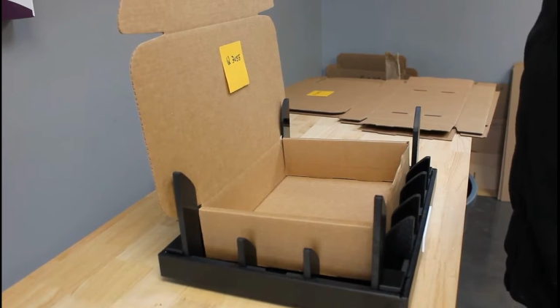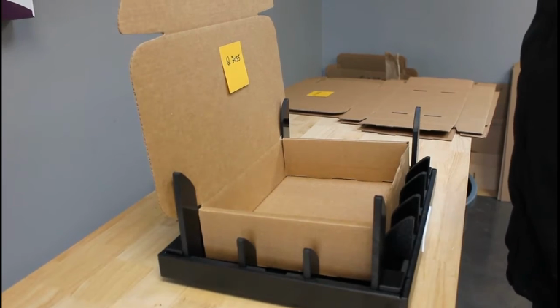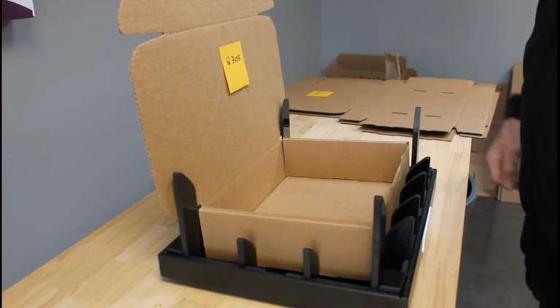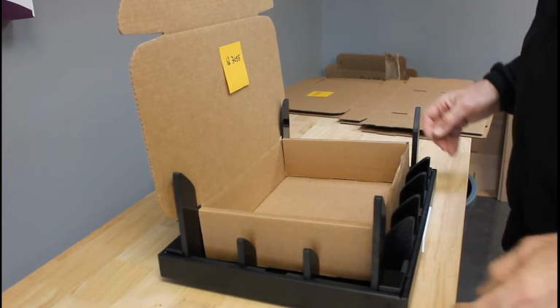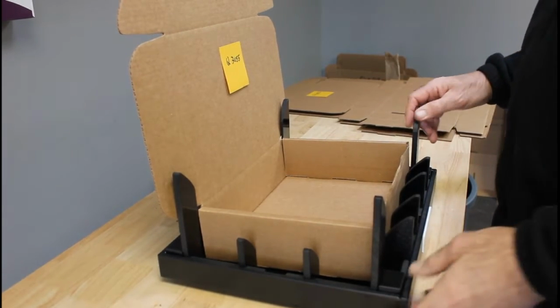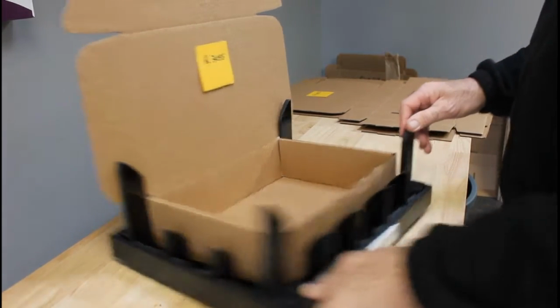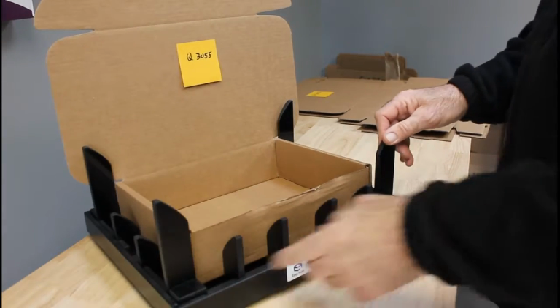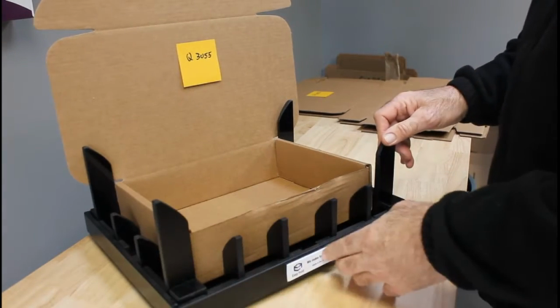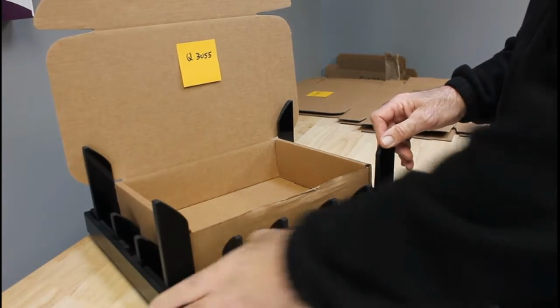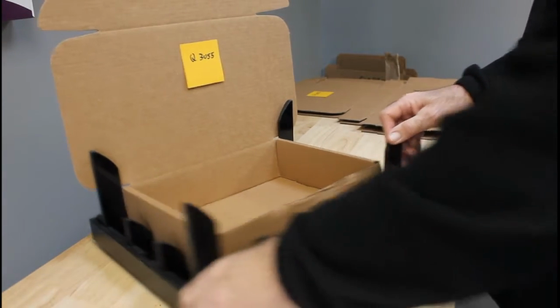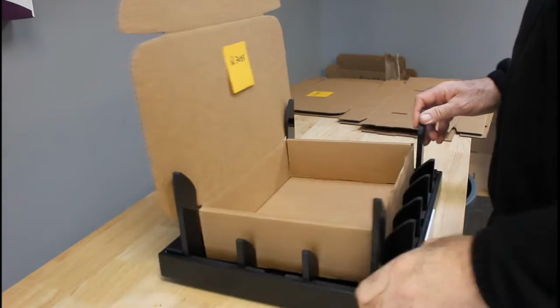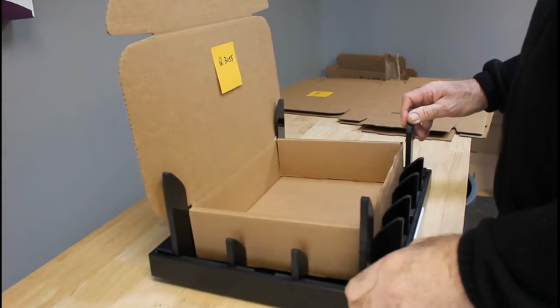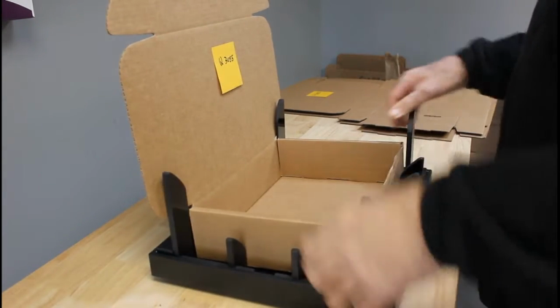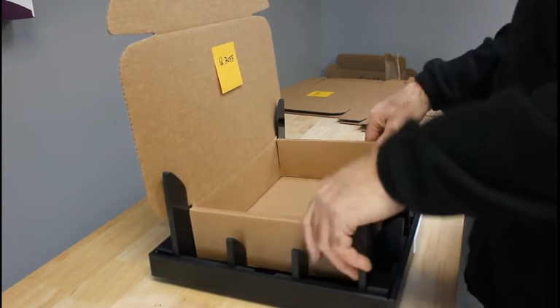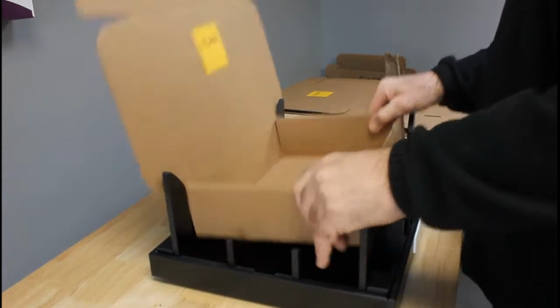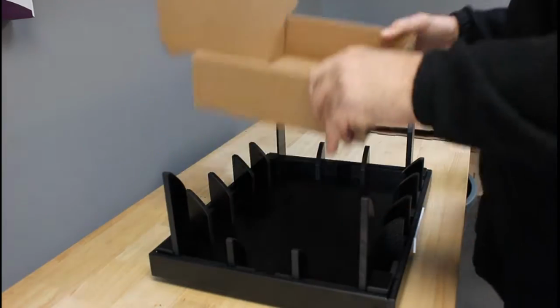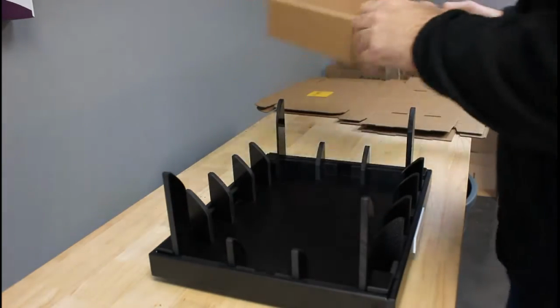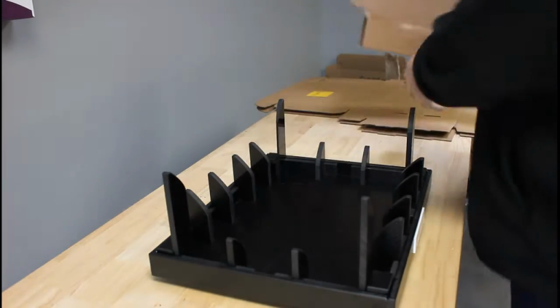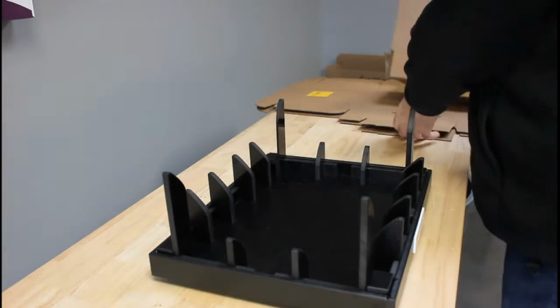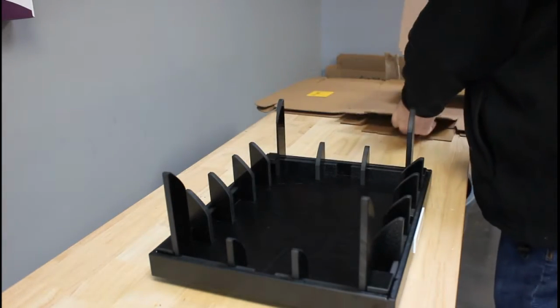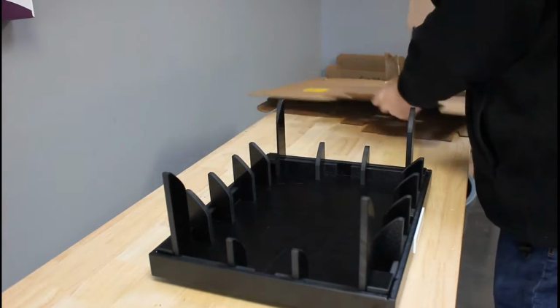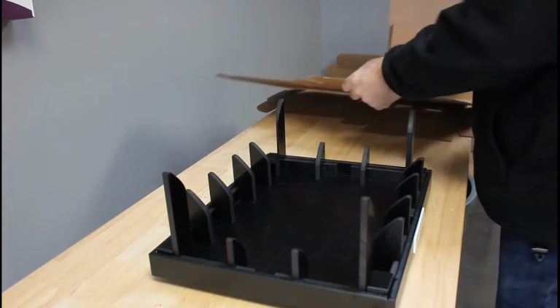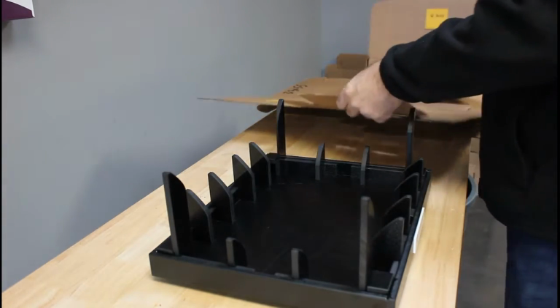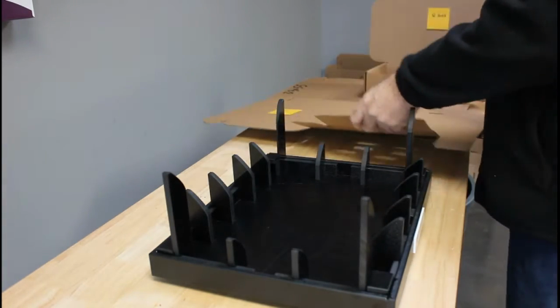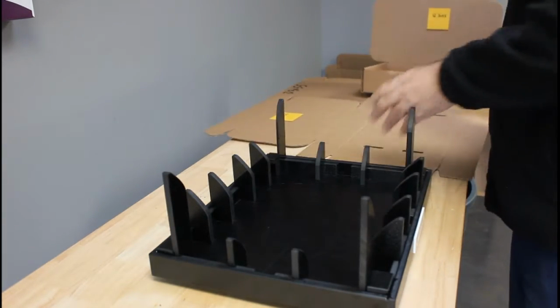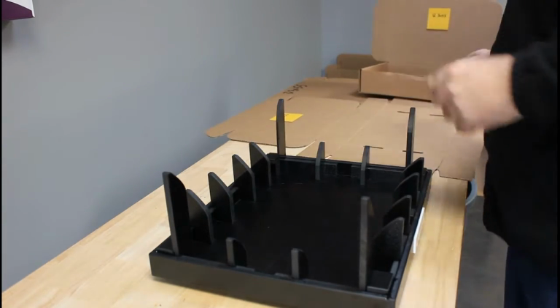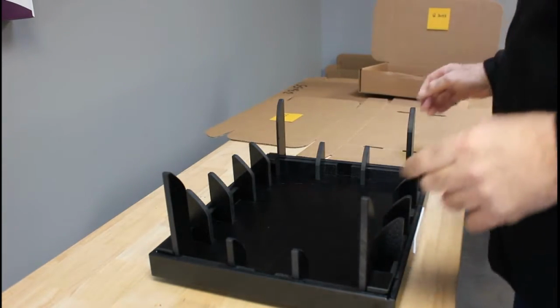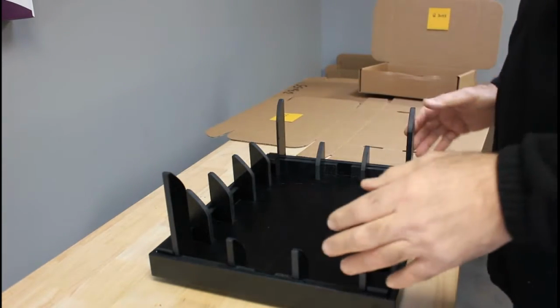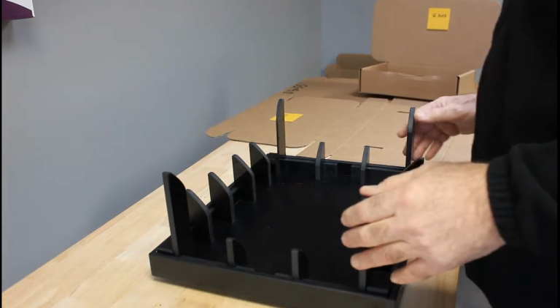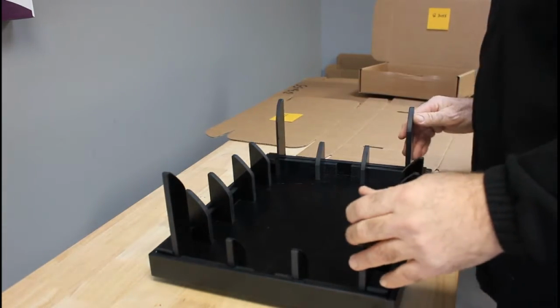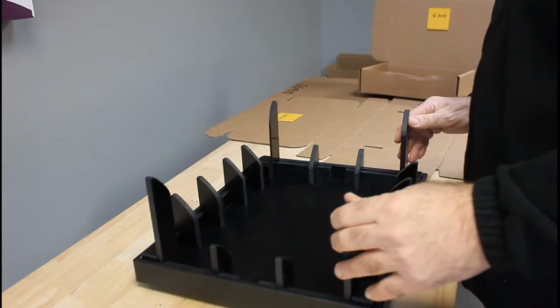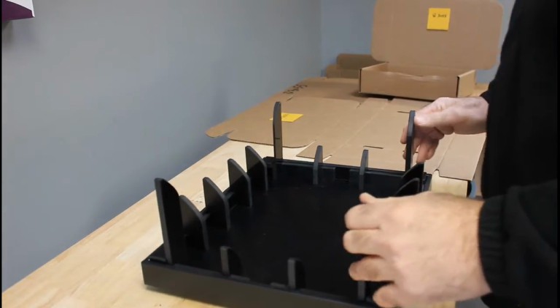Hello there, it's demonstration time. We have labels that indicate the front. We're just going to go ahead and put the fixture directly in front of us, and we're going to do our standard two-part process.